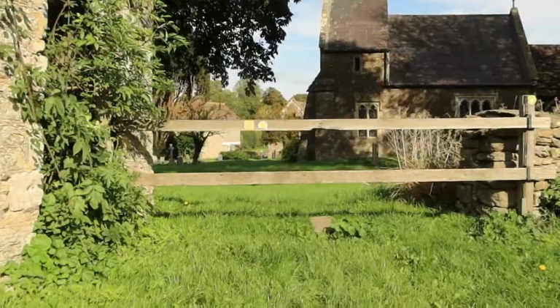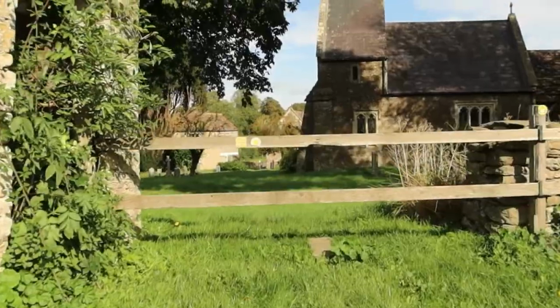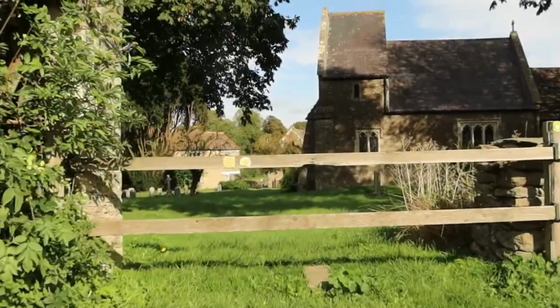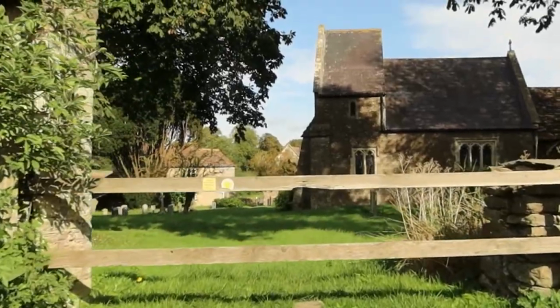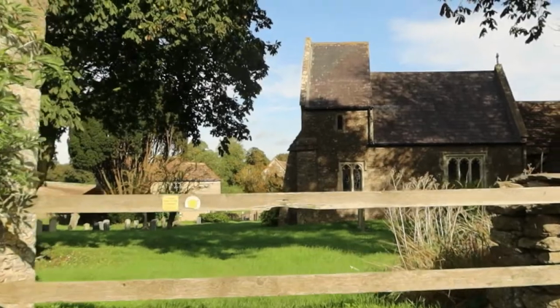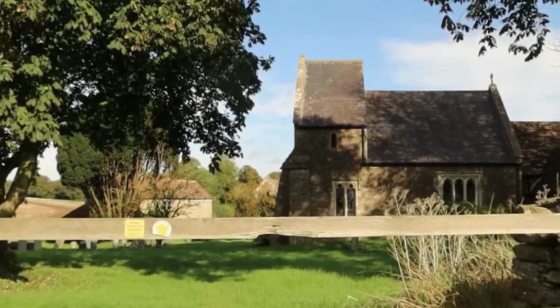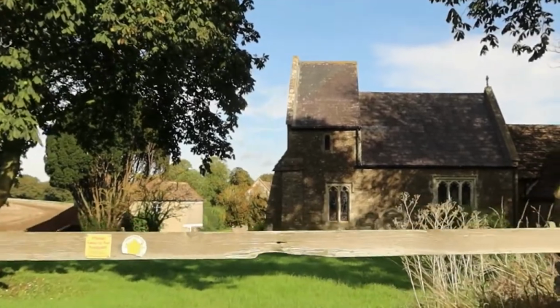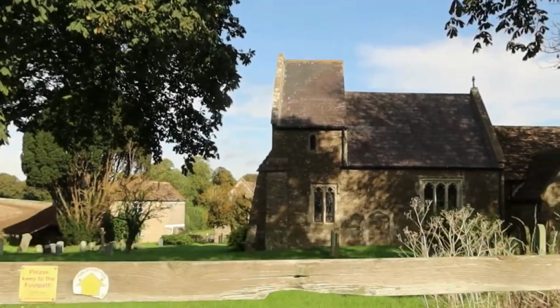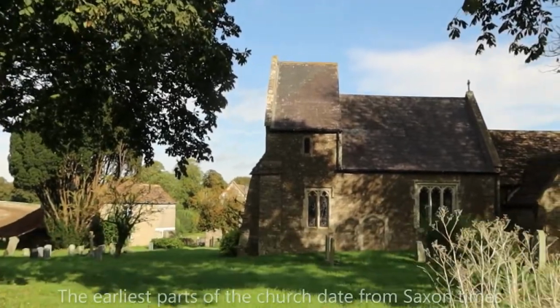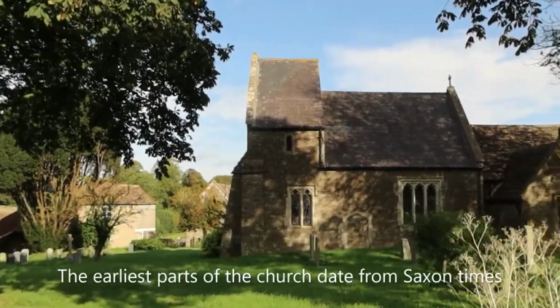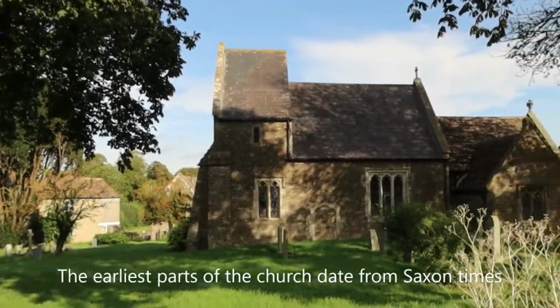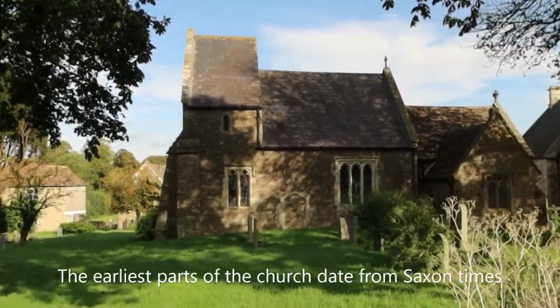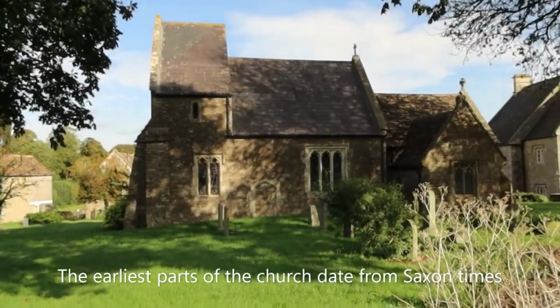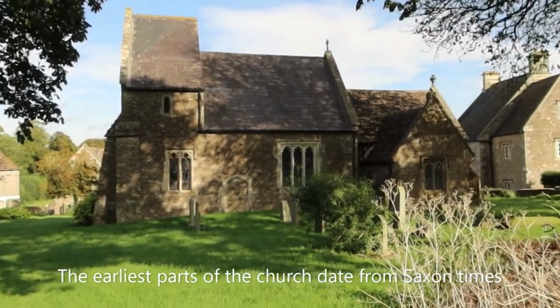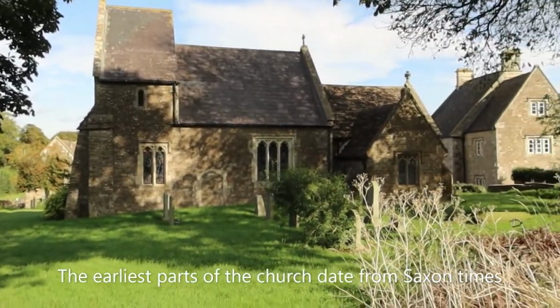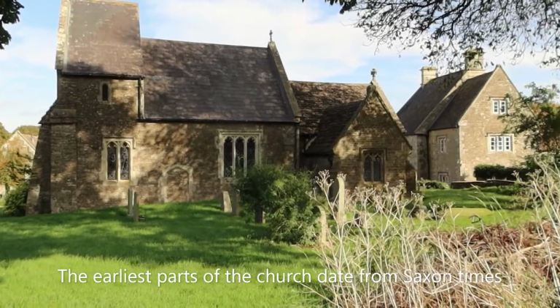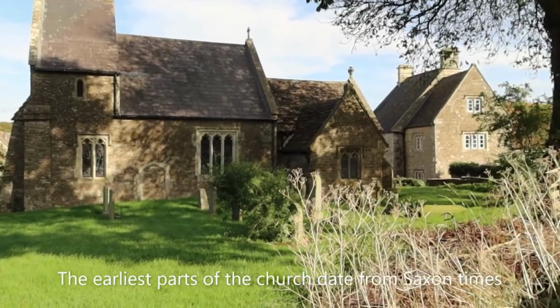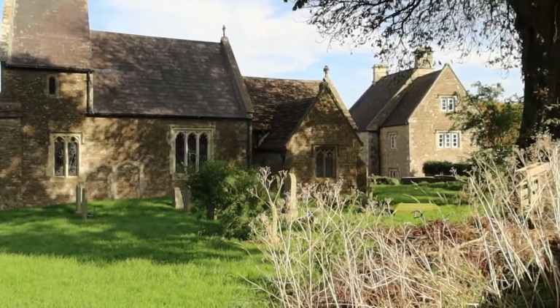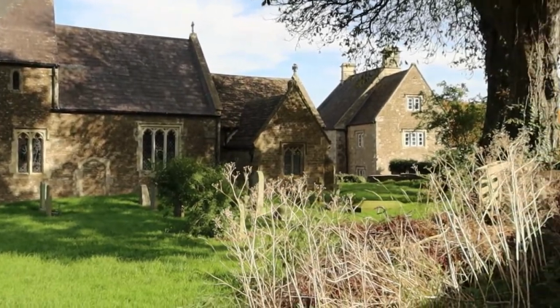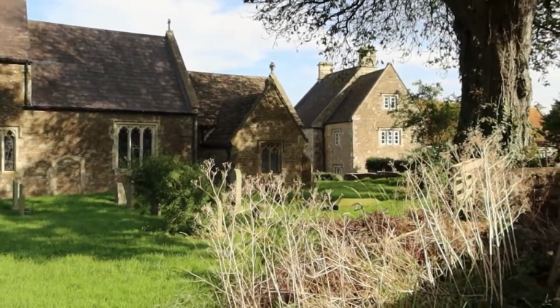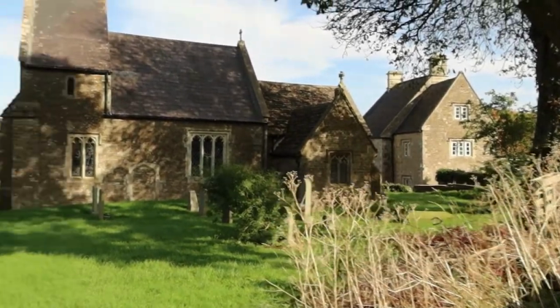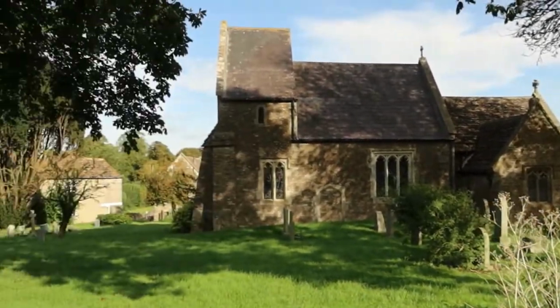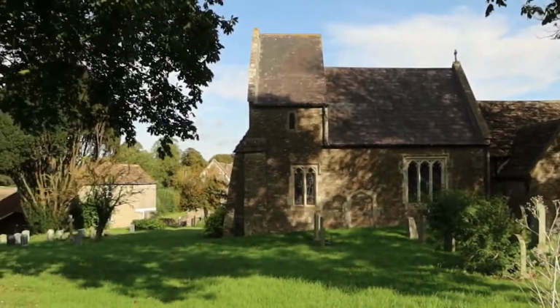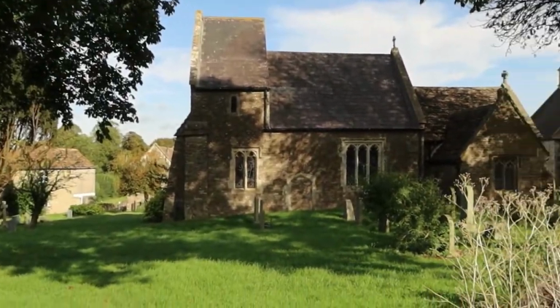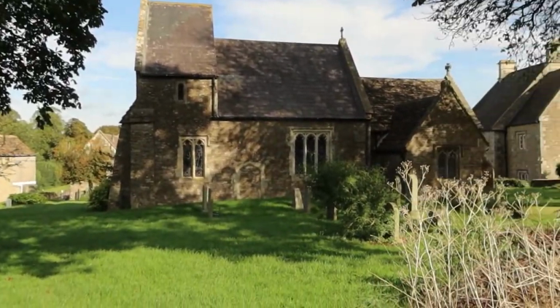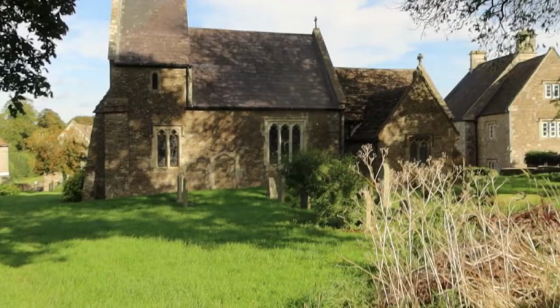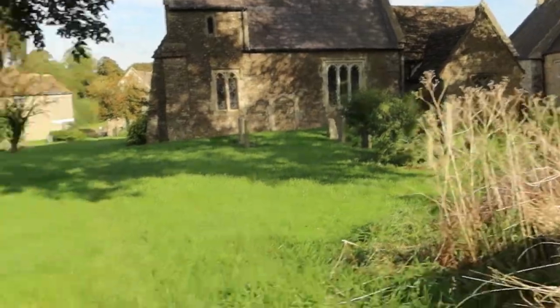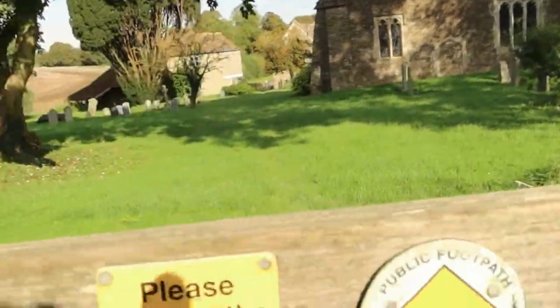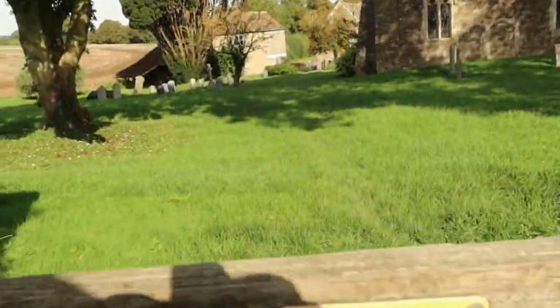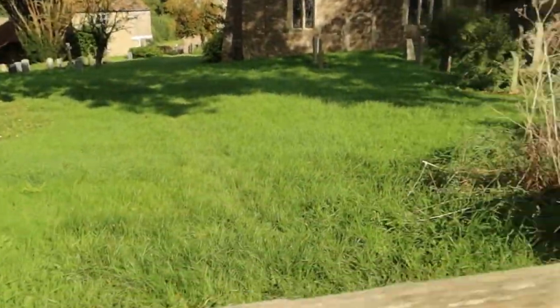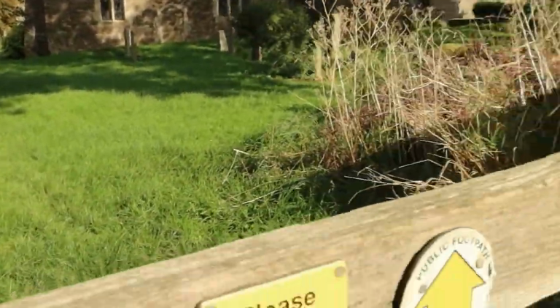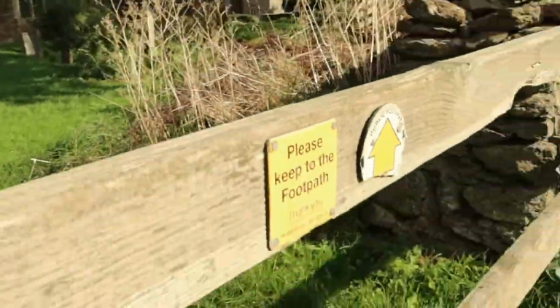And we've arrived at Laverton Church. It's a Manor Farm. How do we open this? I think it just slides backwards. There we go.